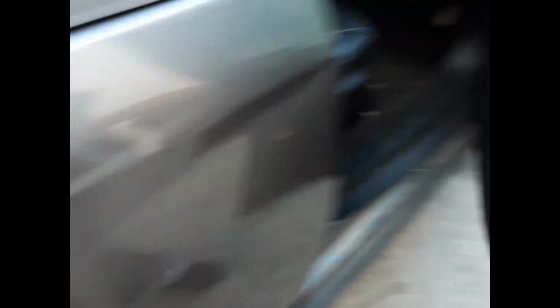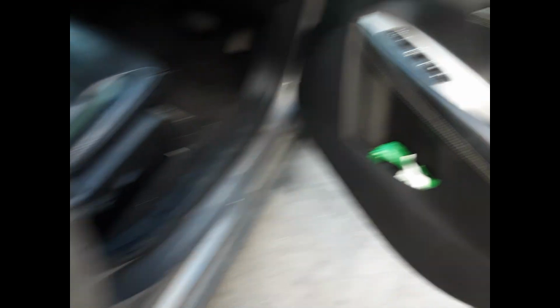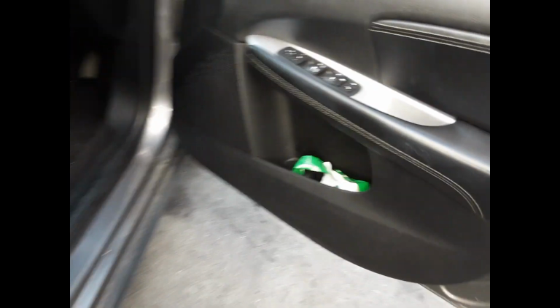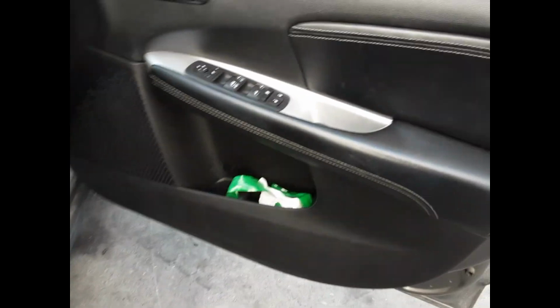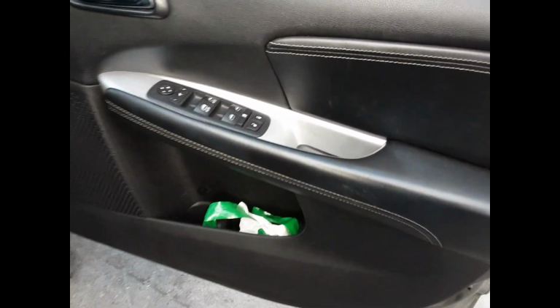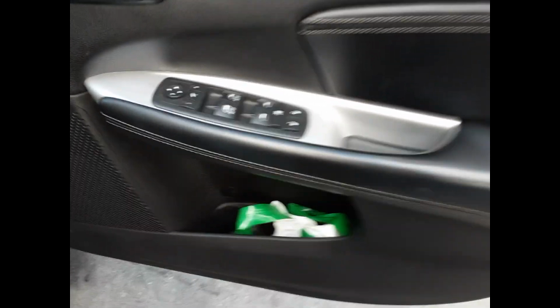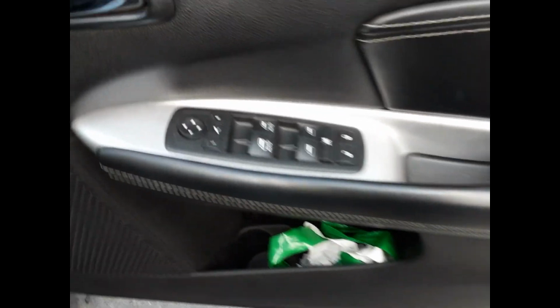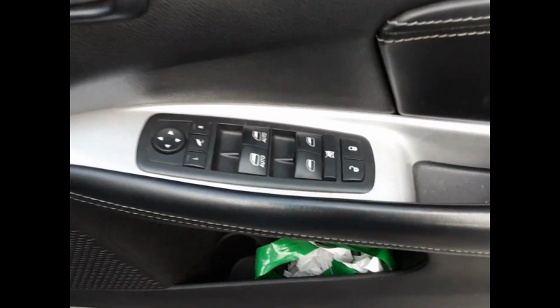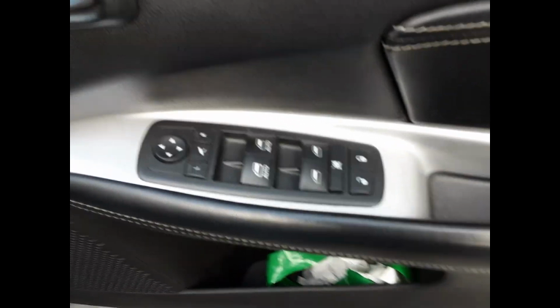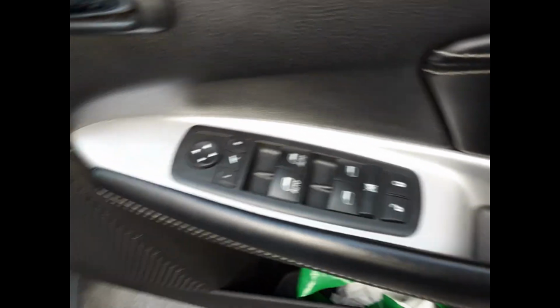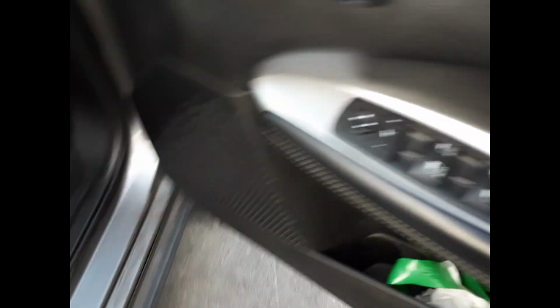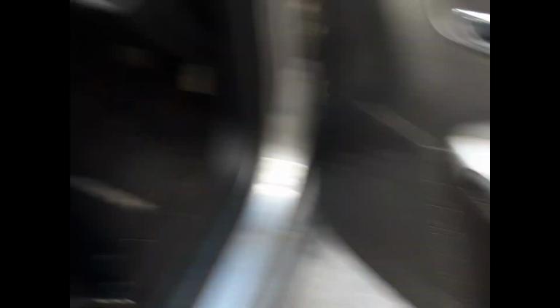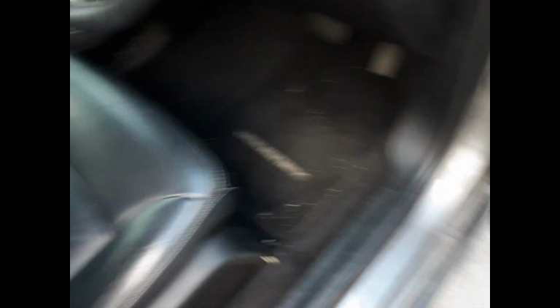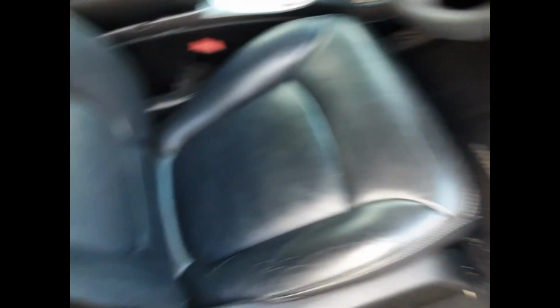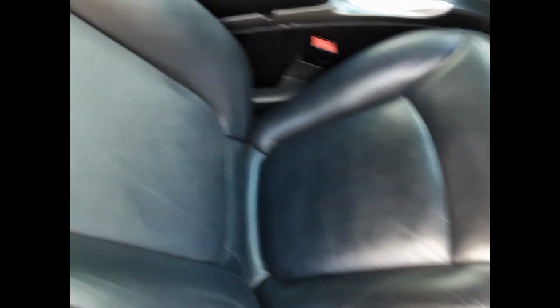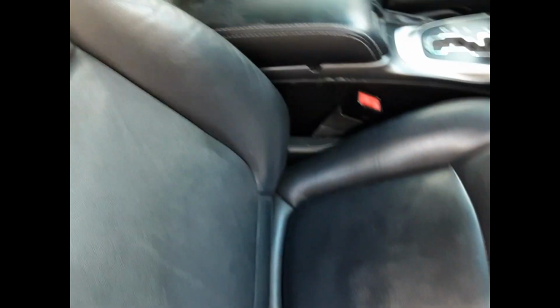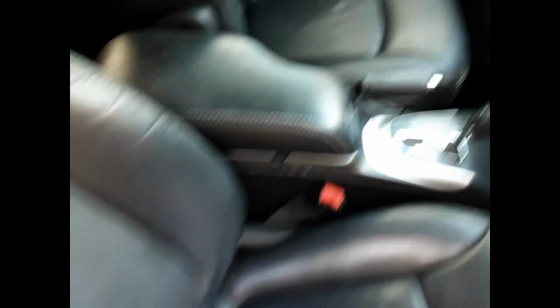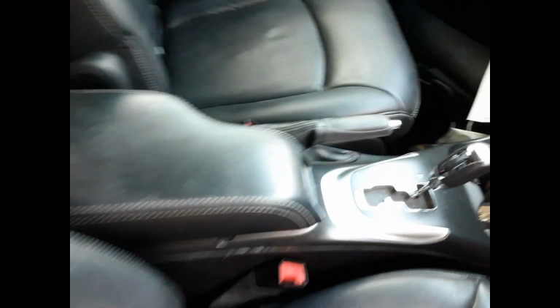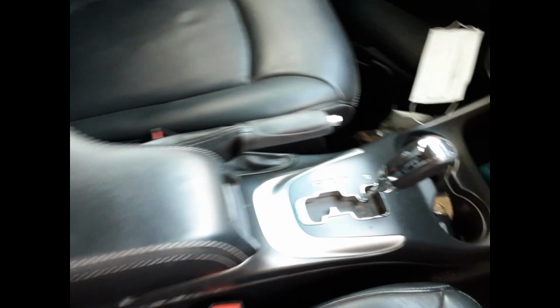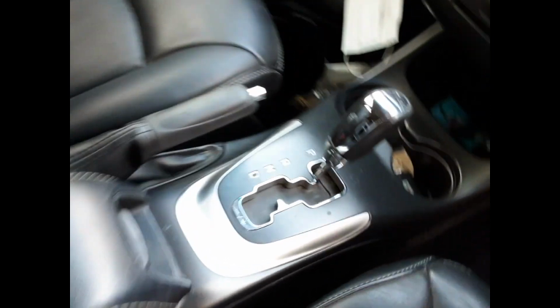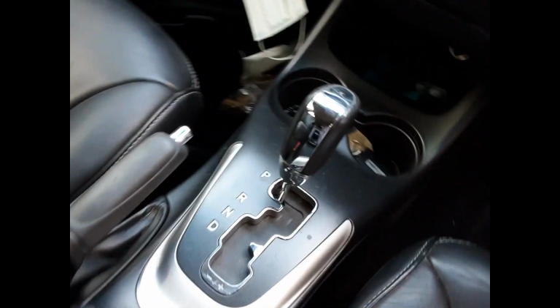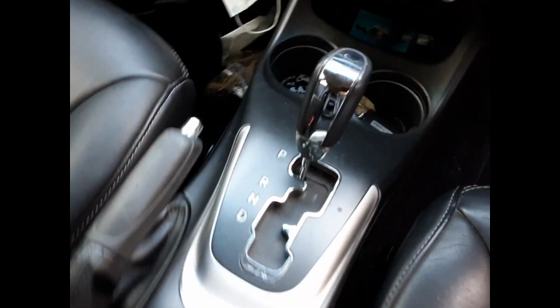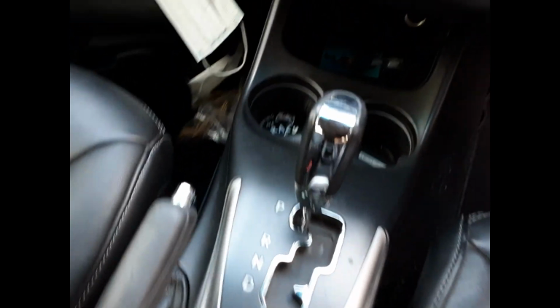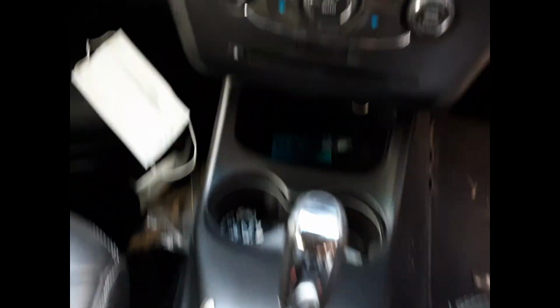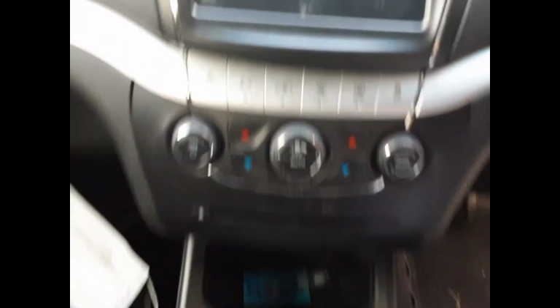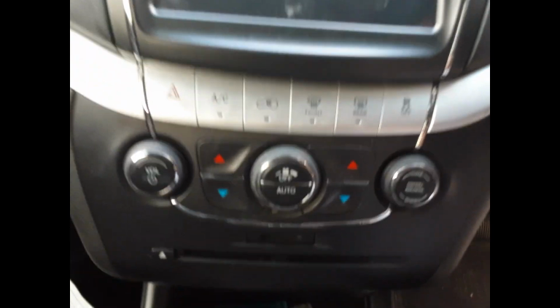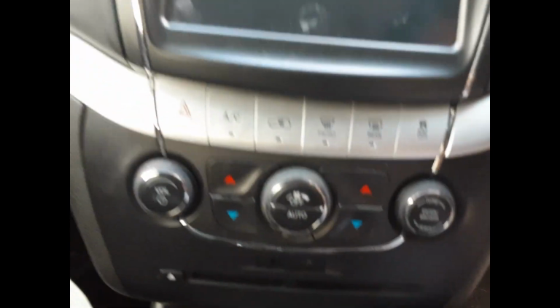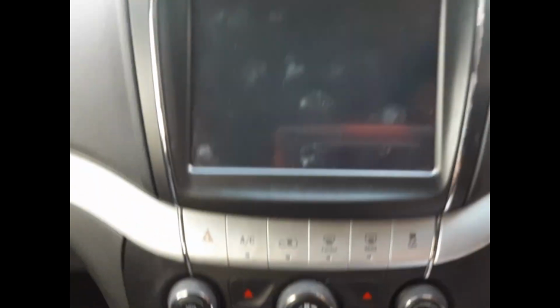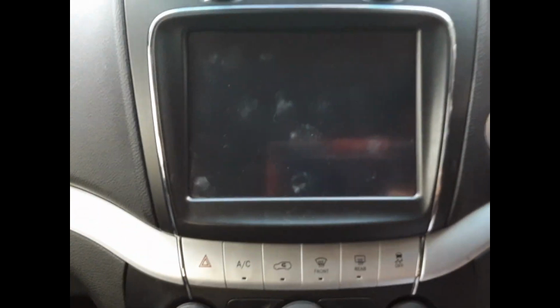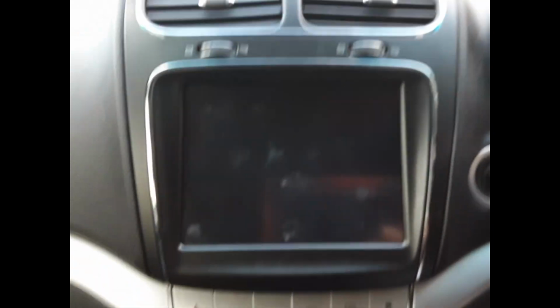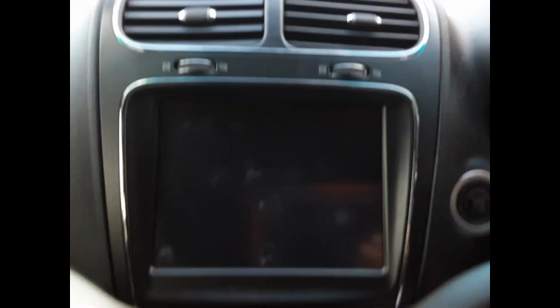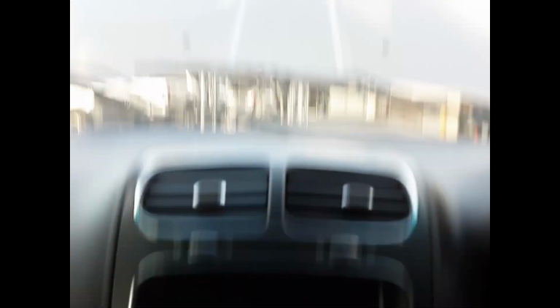We have the driver side door trim, car window master switch. This vehicle is fitted with black leather interior, automatic type console, automatic gear shifter, heater controls, and a sat nav display screen.